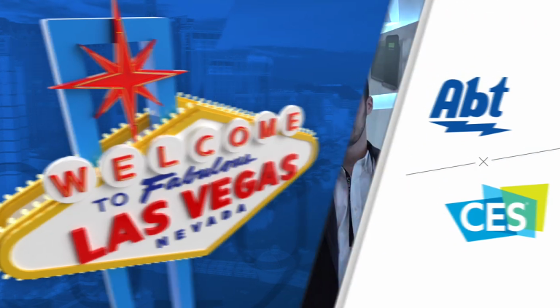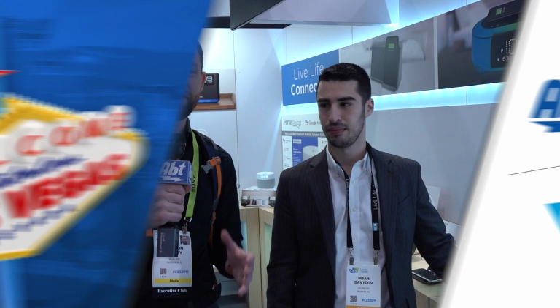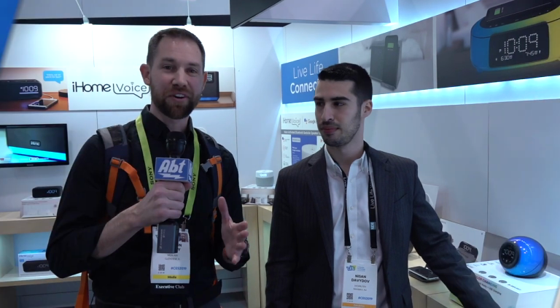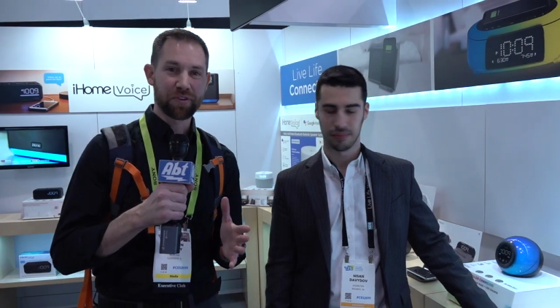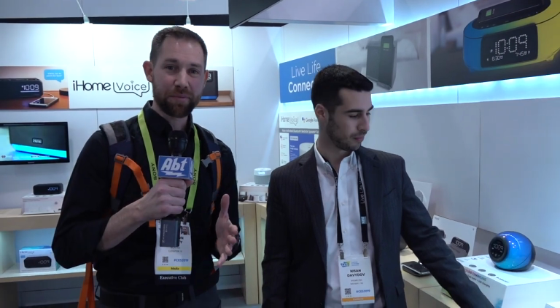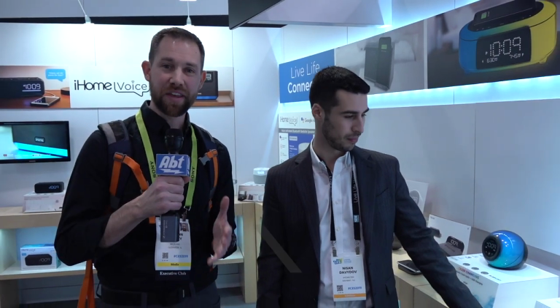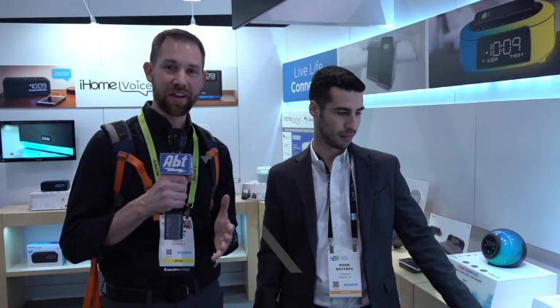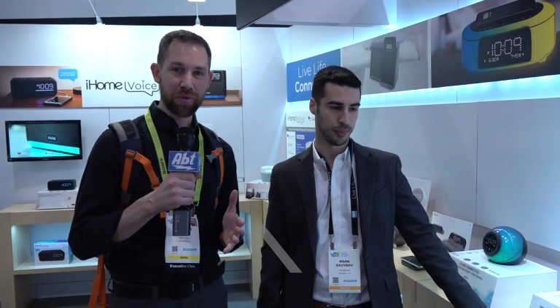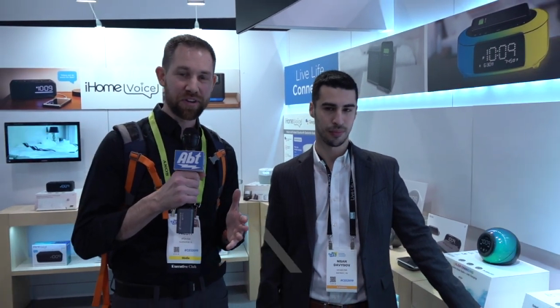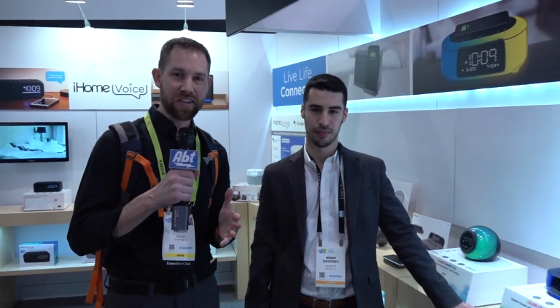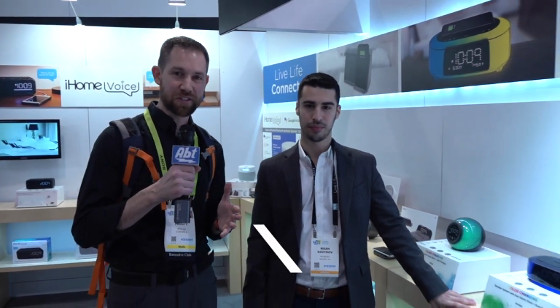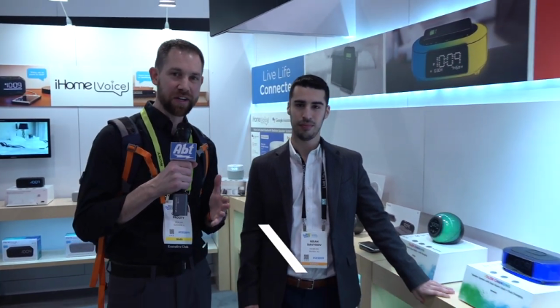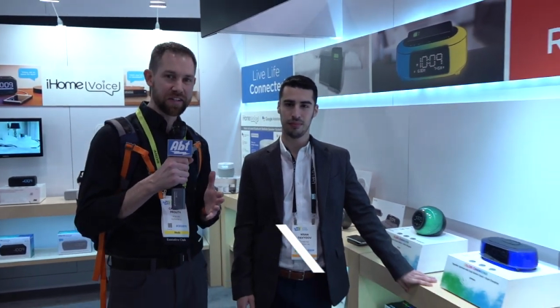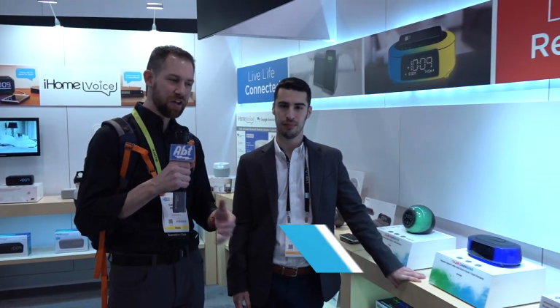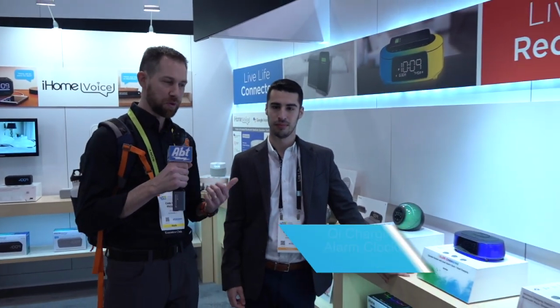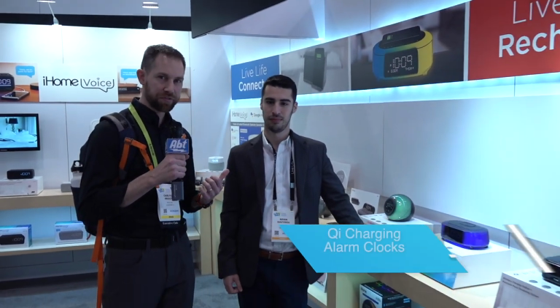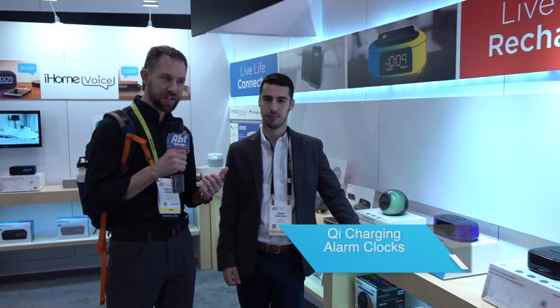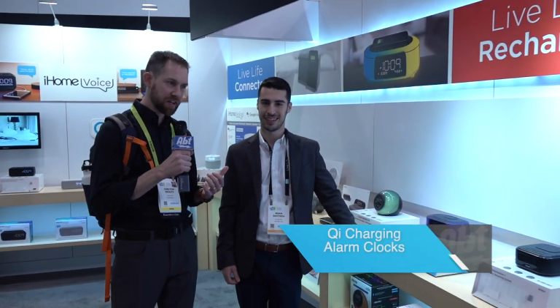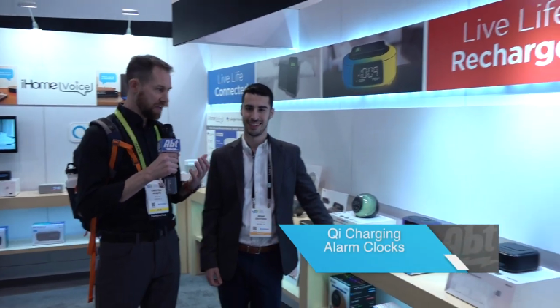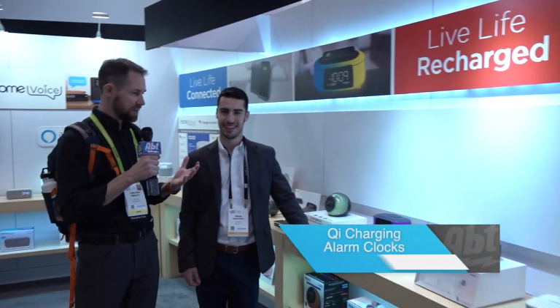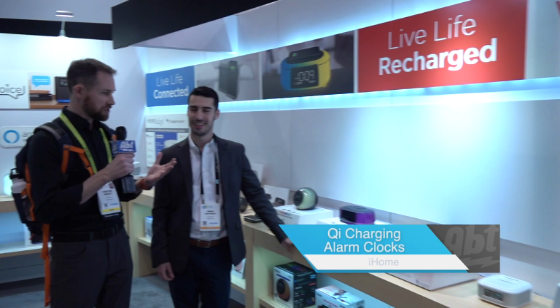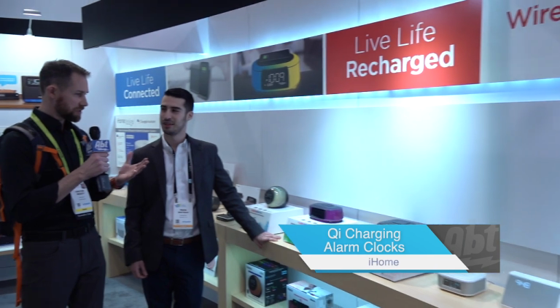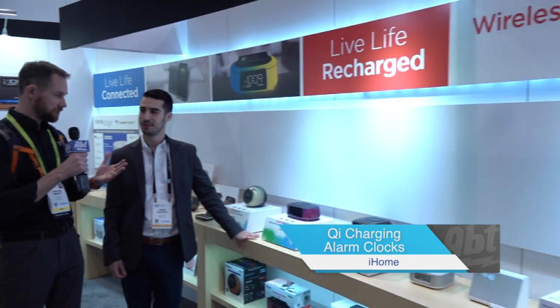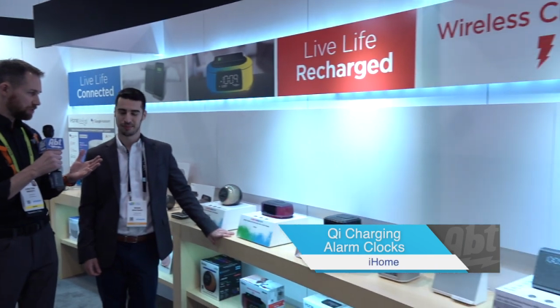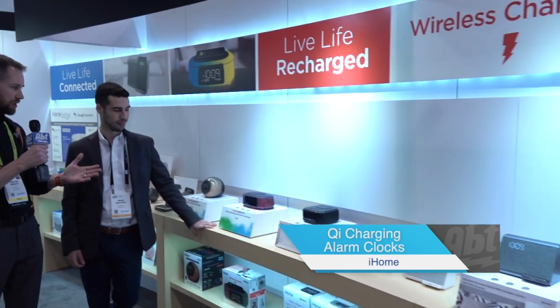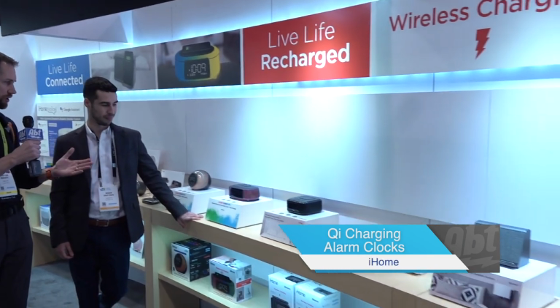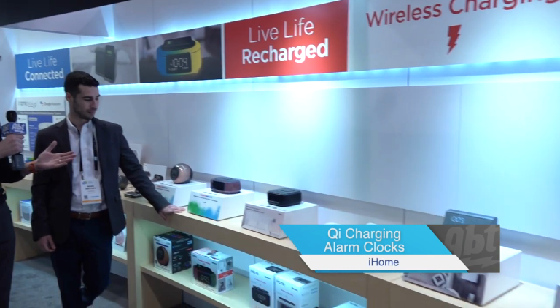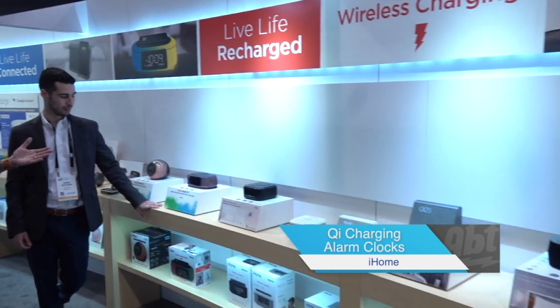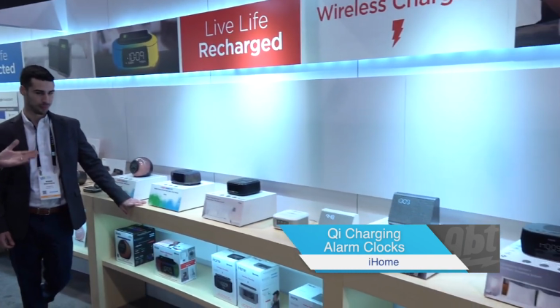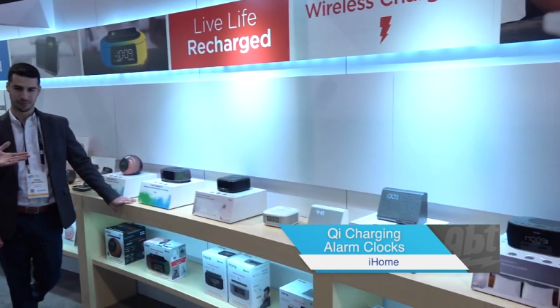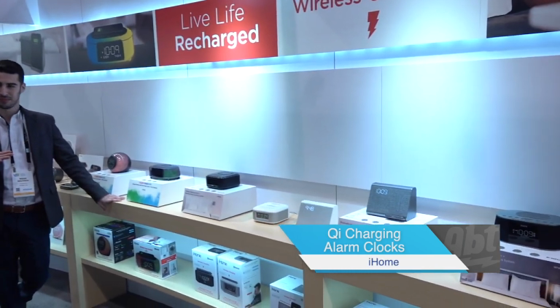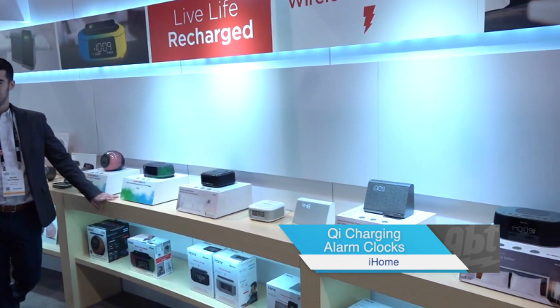Hey everybody, Carl from APT. We're in the iHome booth here at CES 2019. We're here with our friend Nissan and he's going to show us some new Qi charging alarm clocks from iHome.